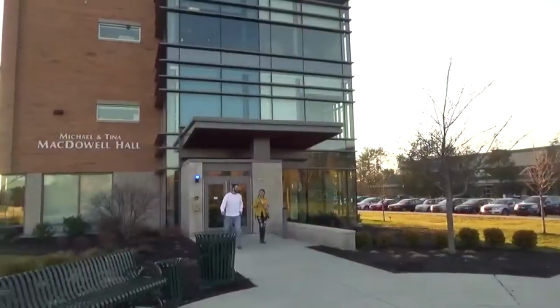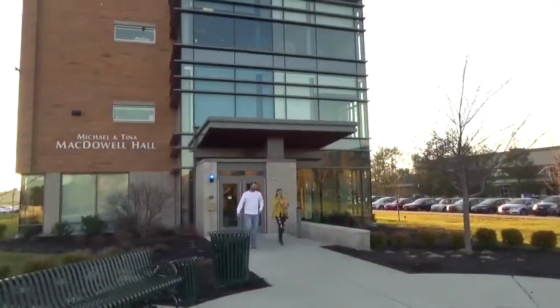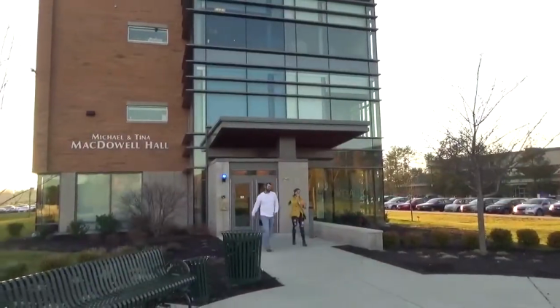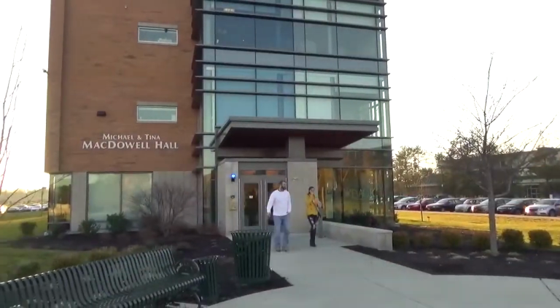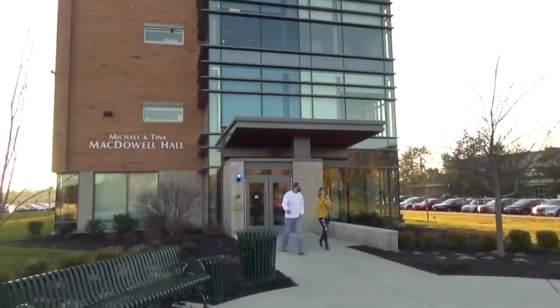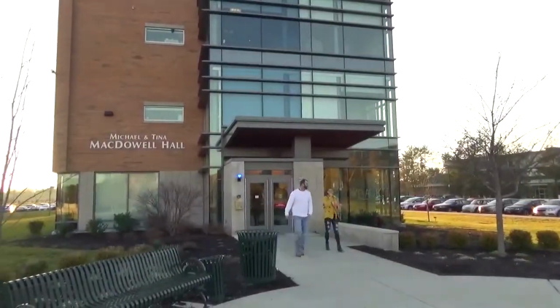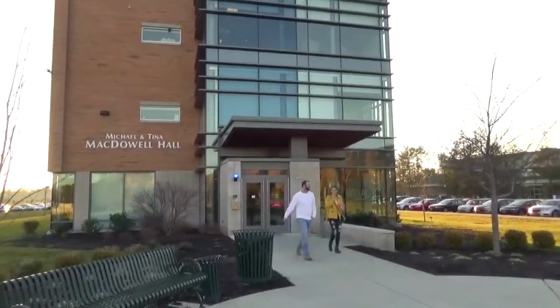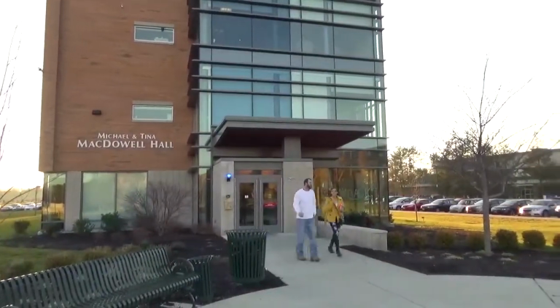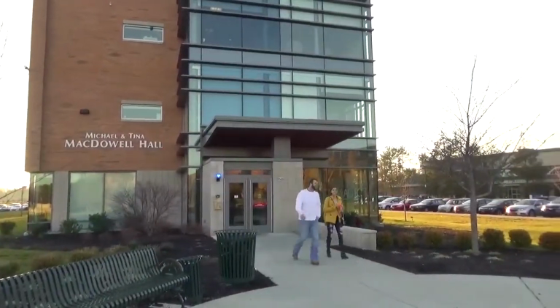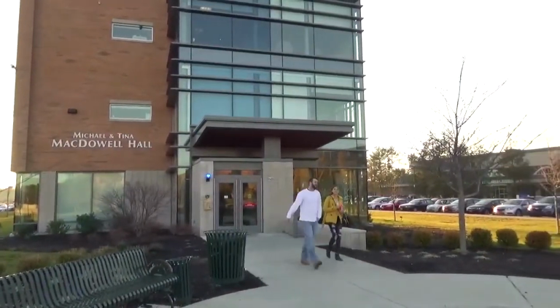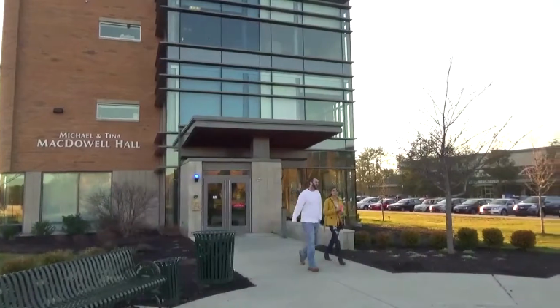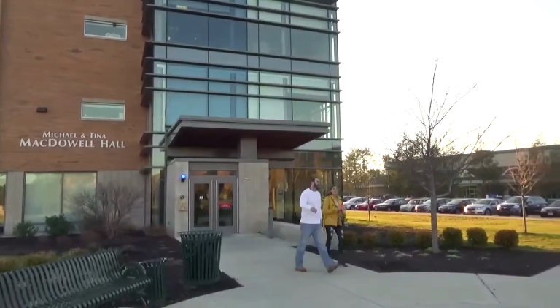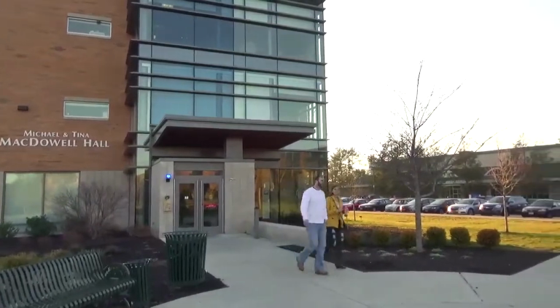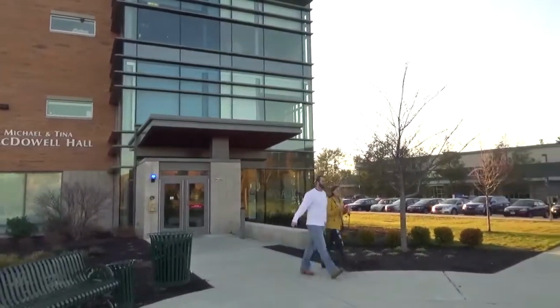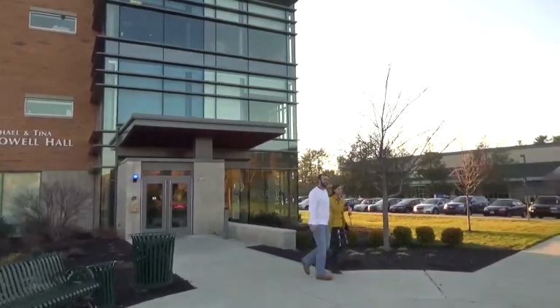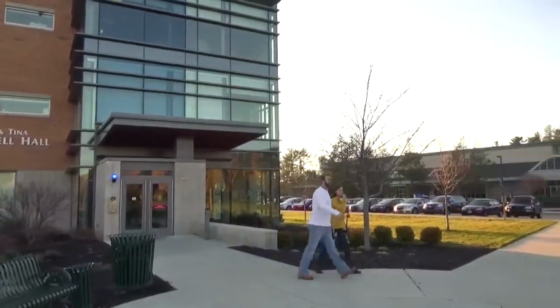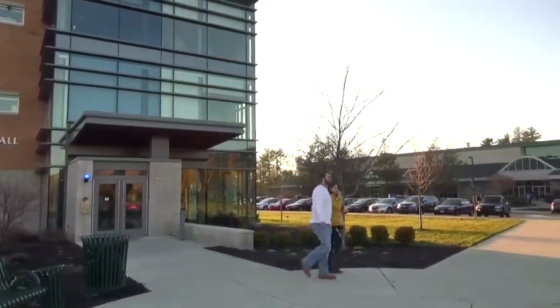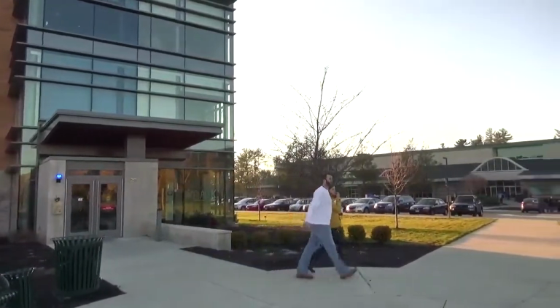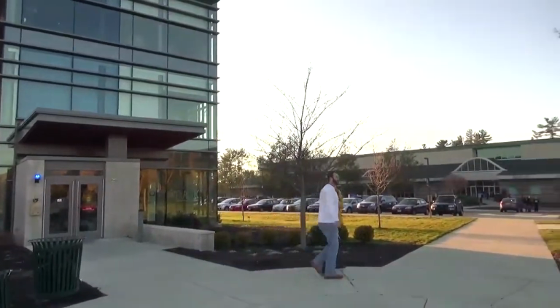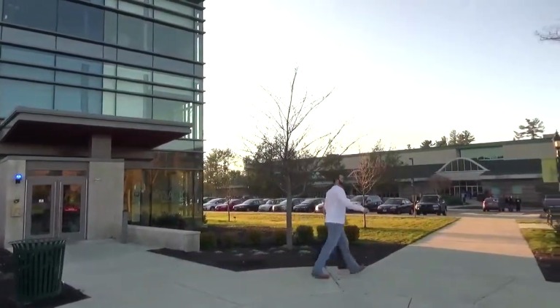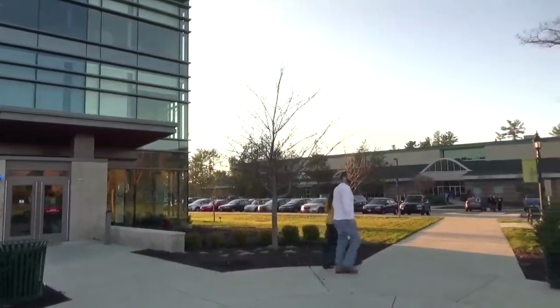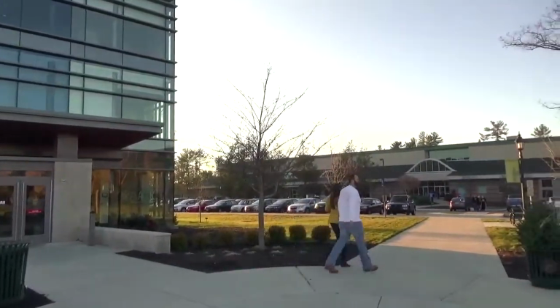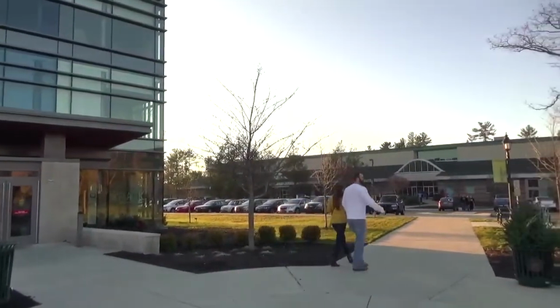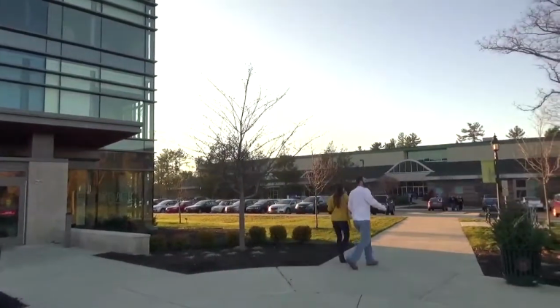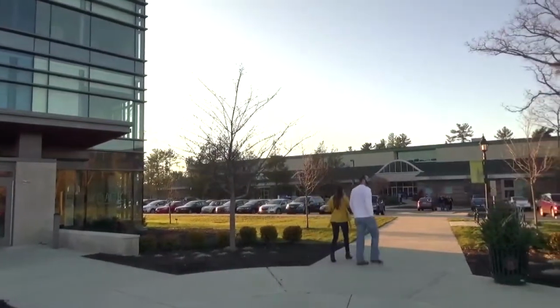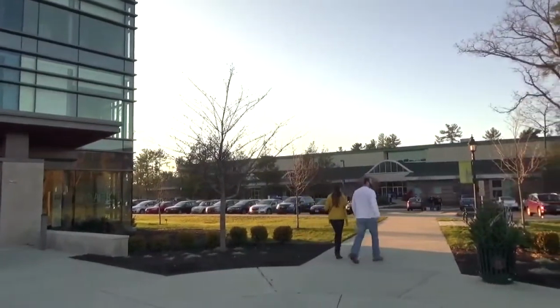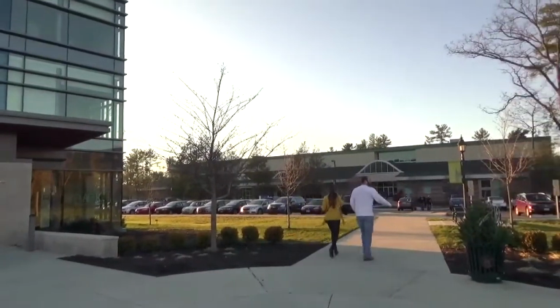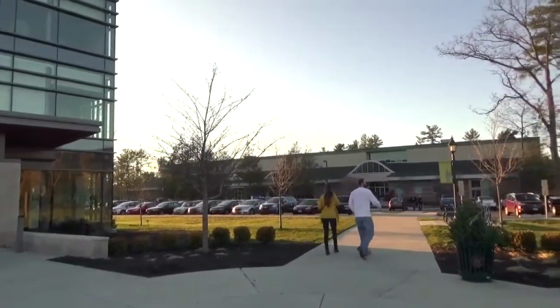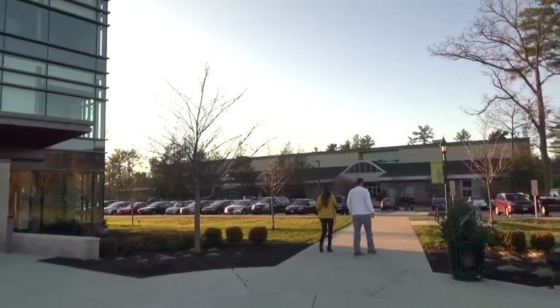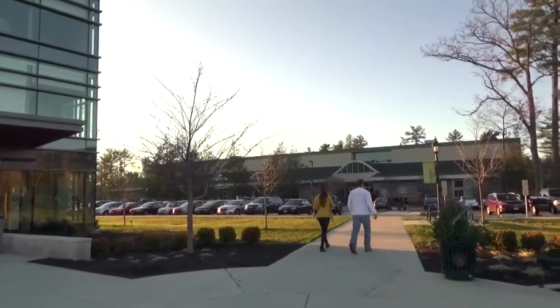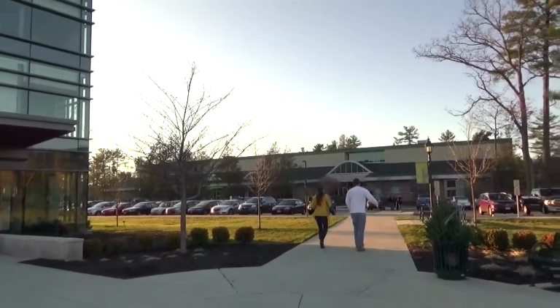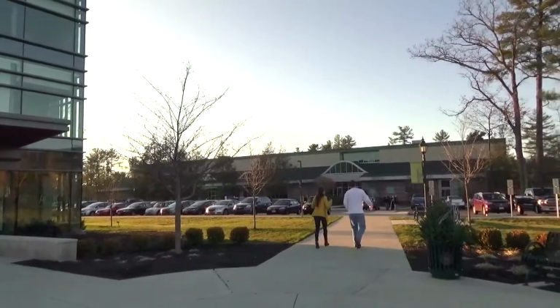McDowell Hall is also located right across from the Anderson Center, which houses the fitness center, gymnasium, swimming pool, and other recreational spaces on campus.